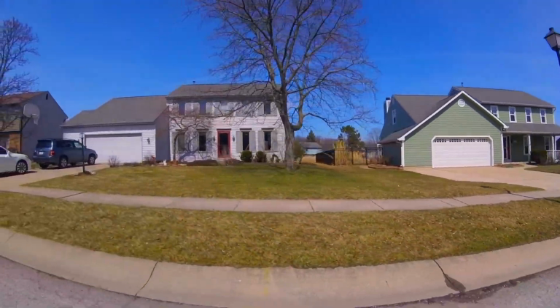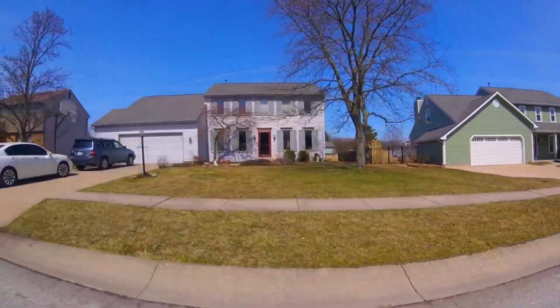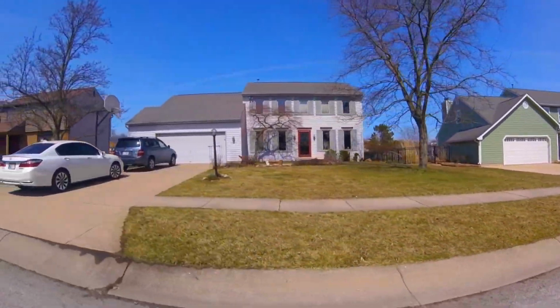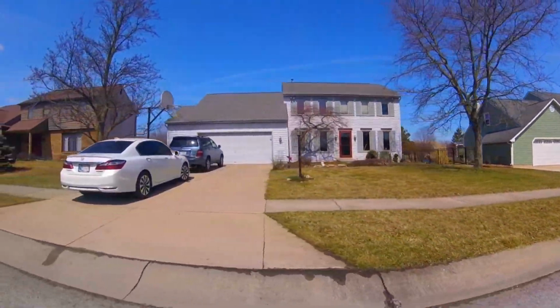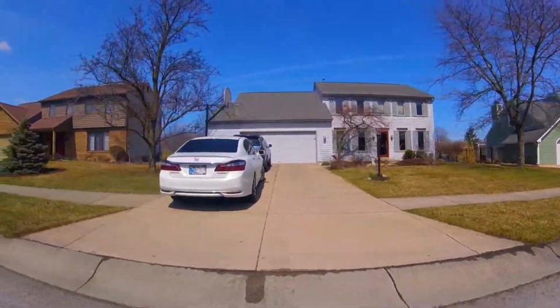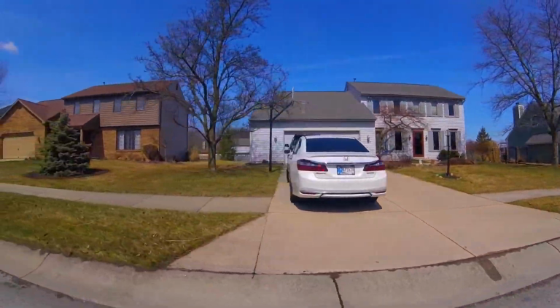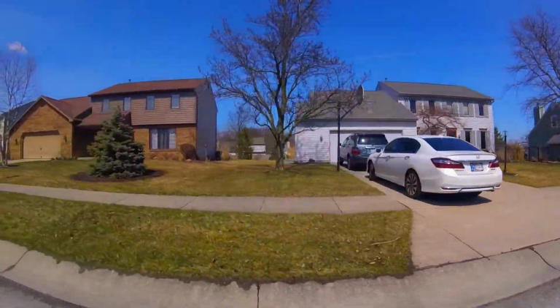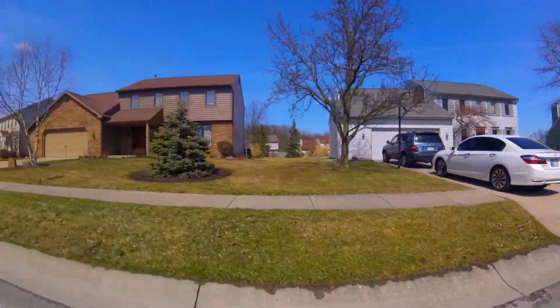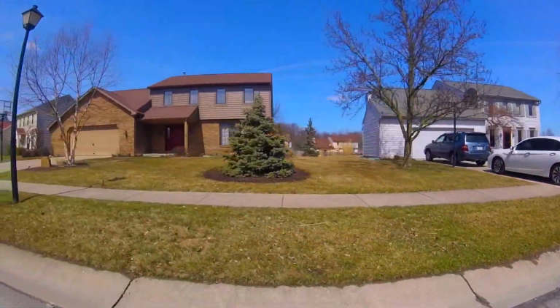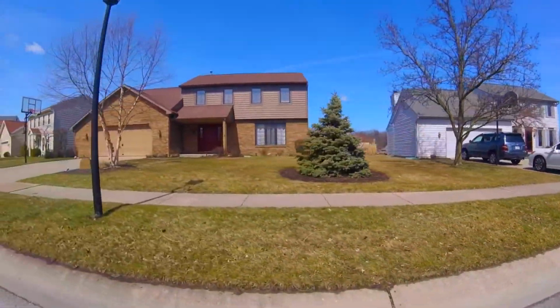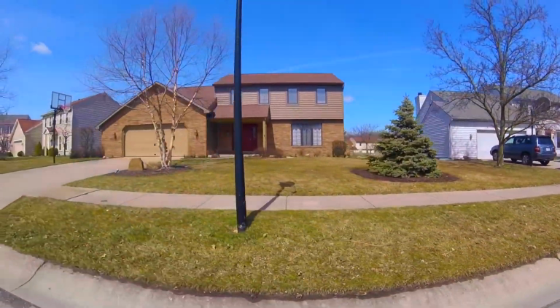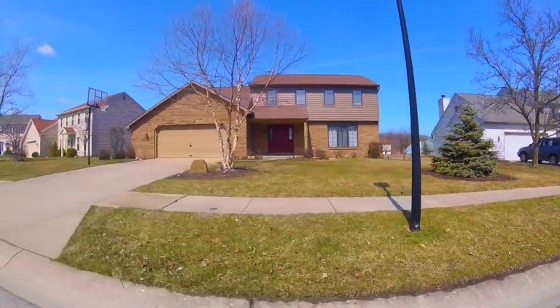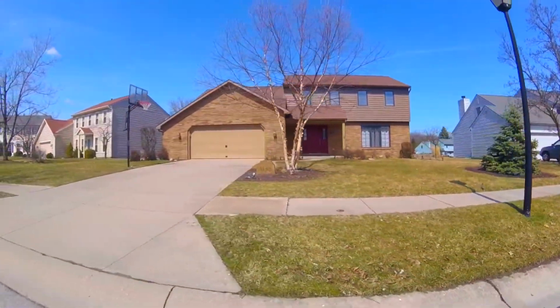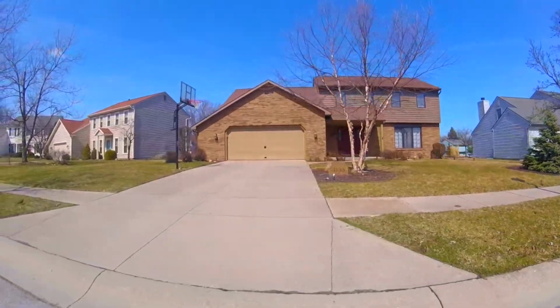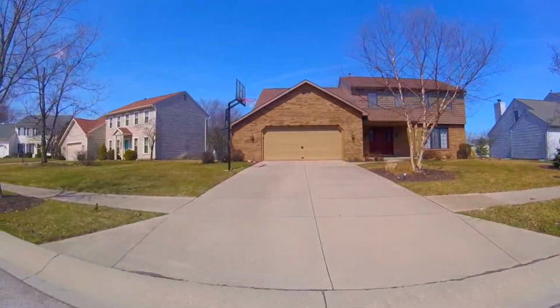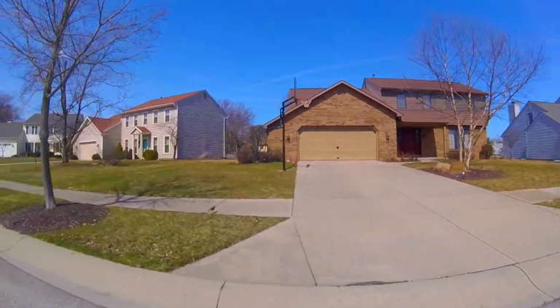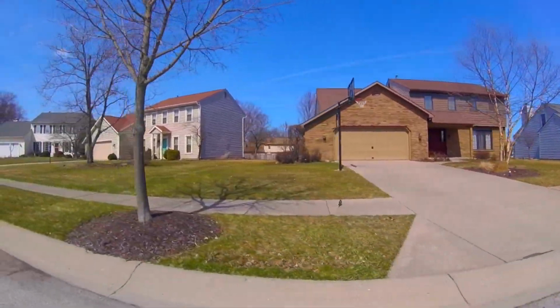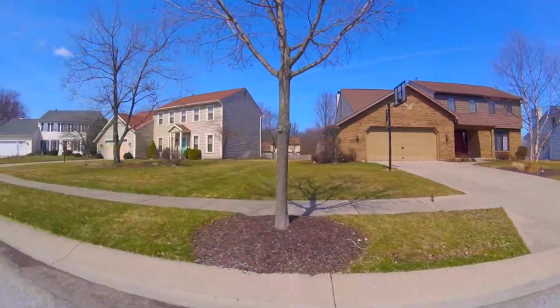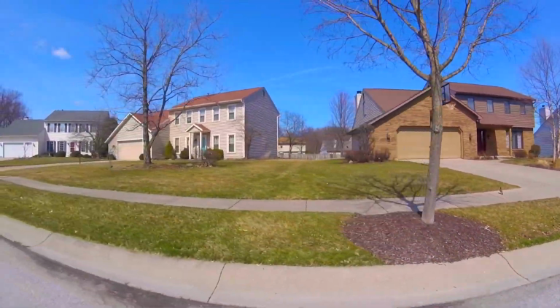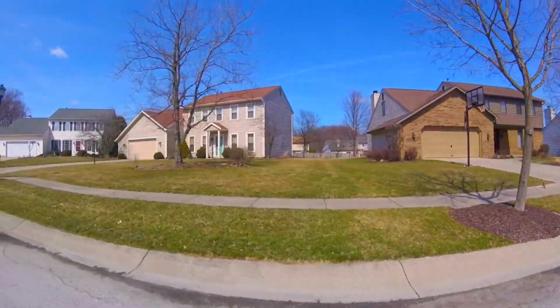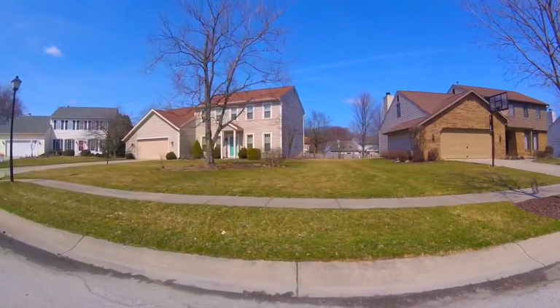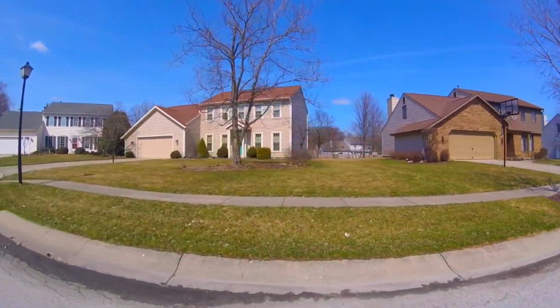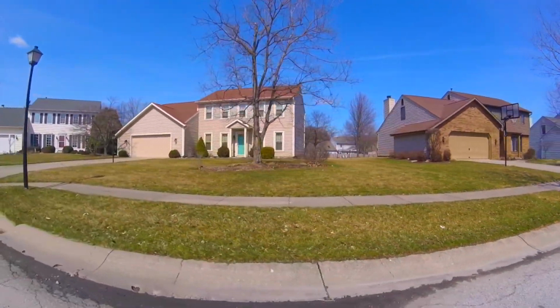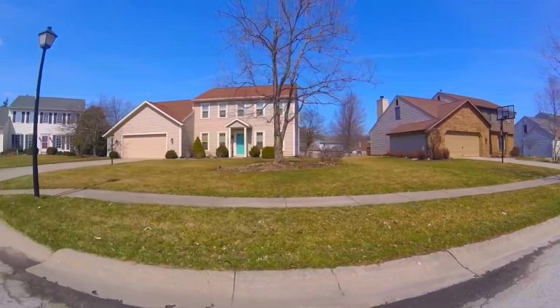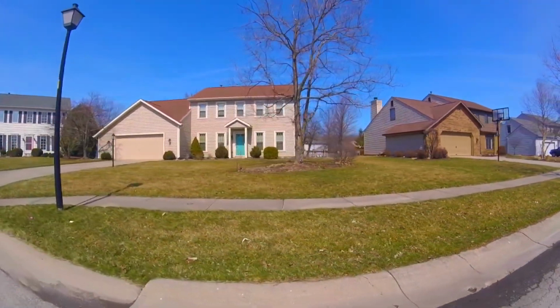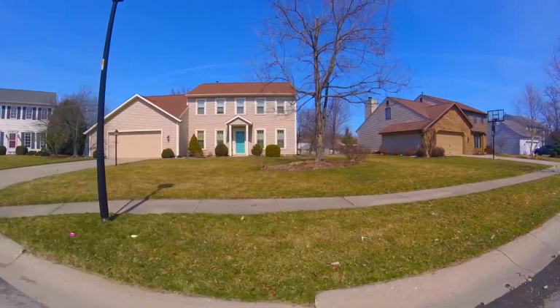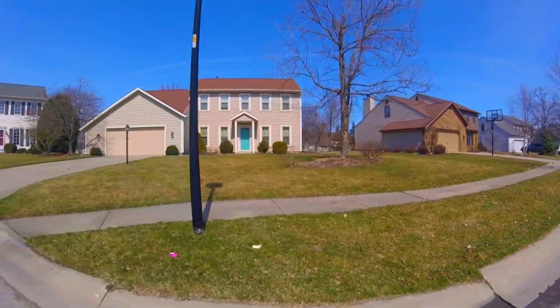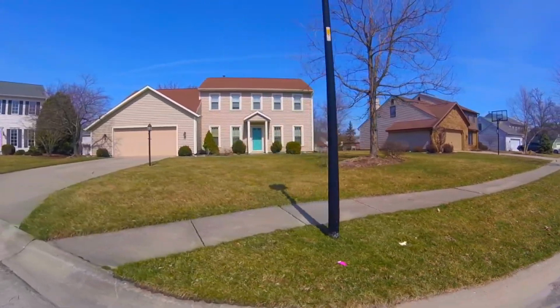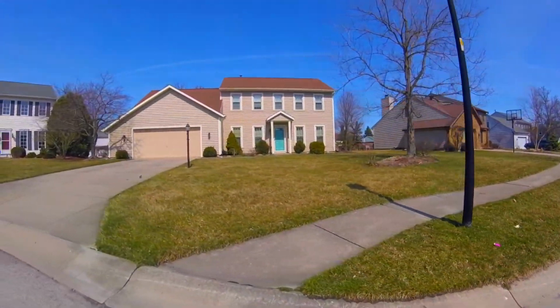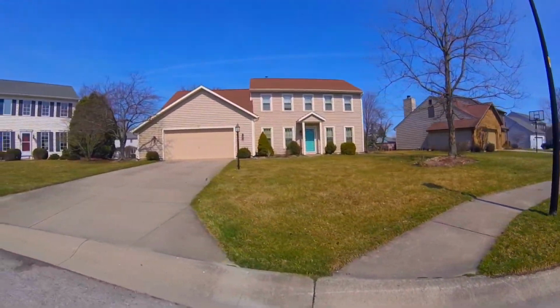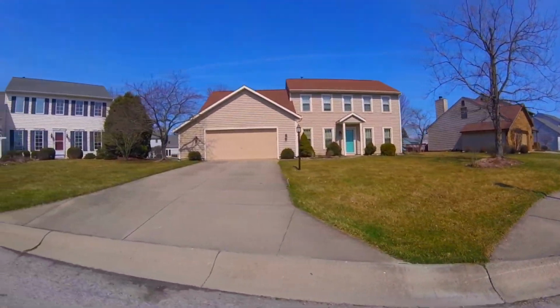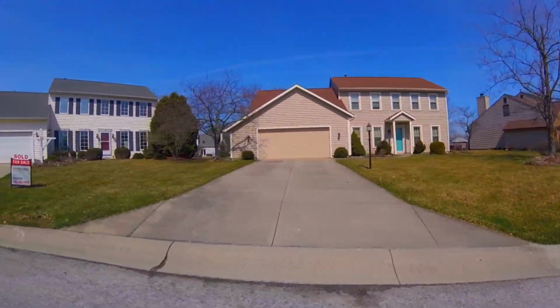For a fun weekend, you could go to Glenbrook Square Mall, just 11 minutes southwest, visit Parkview North Park, nine minutes northeast, or play a round of golf at Pine Valley Golf Course, just nine minutes north.